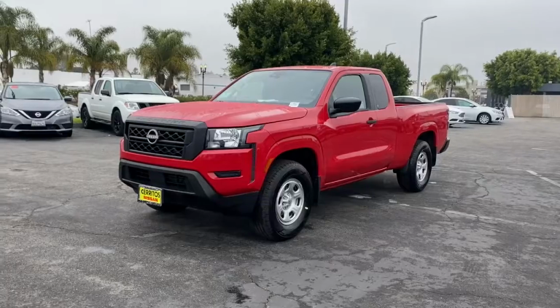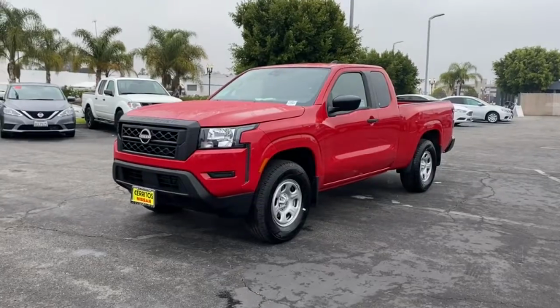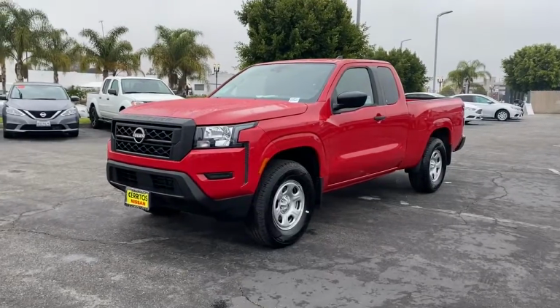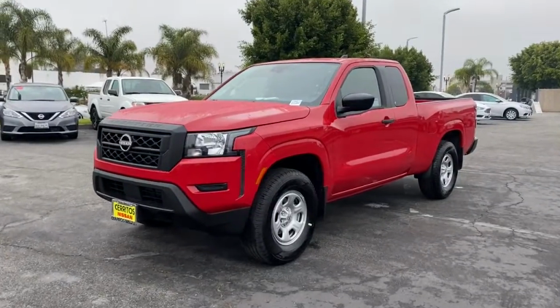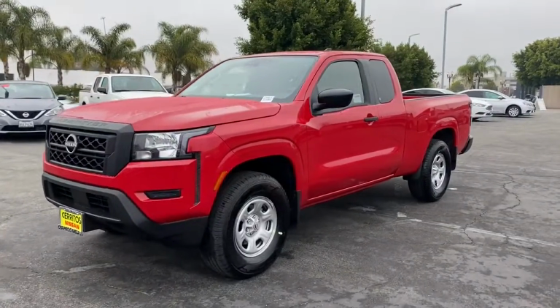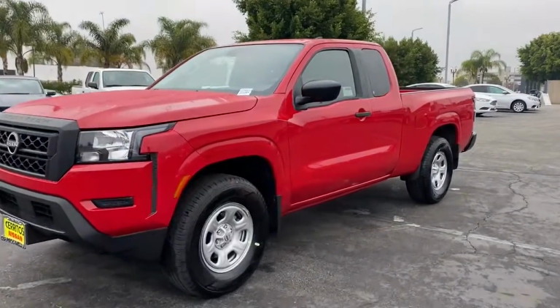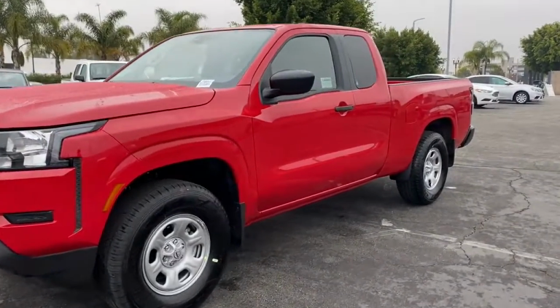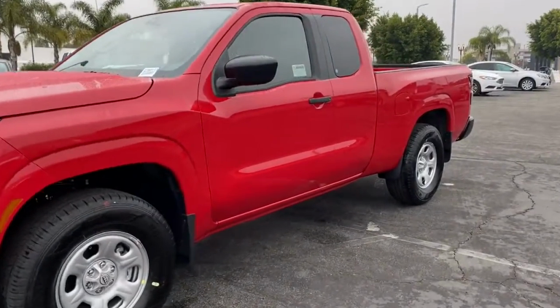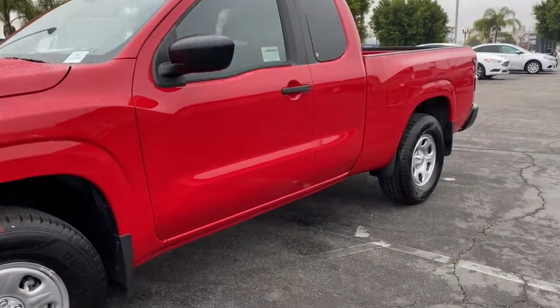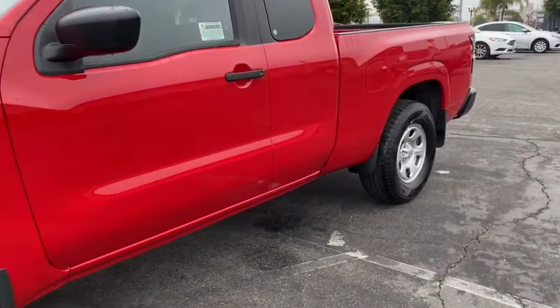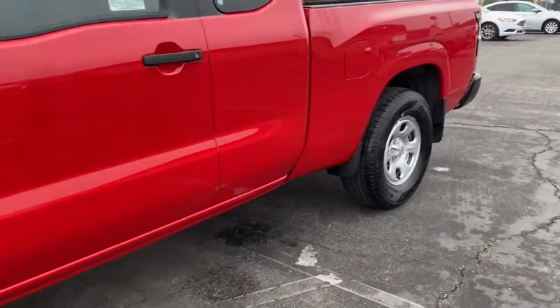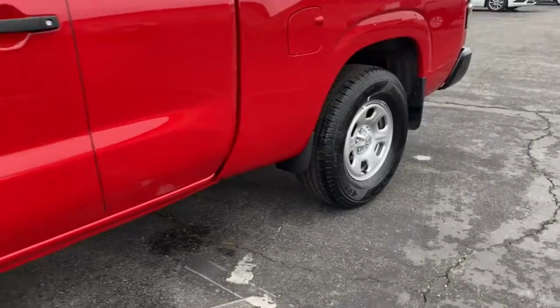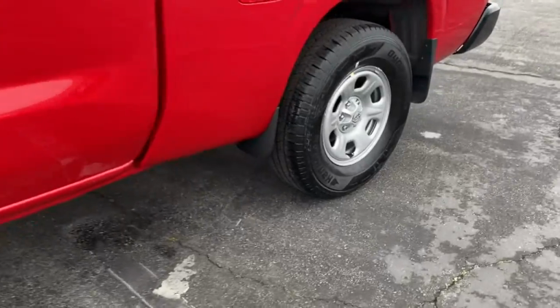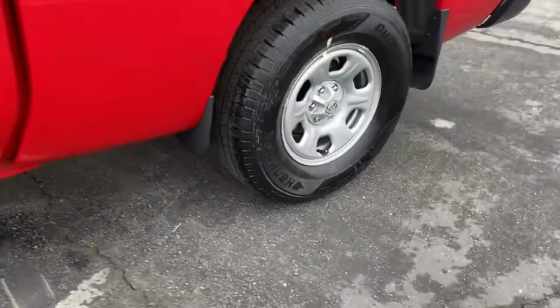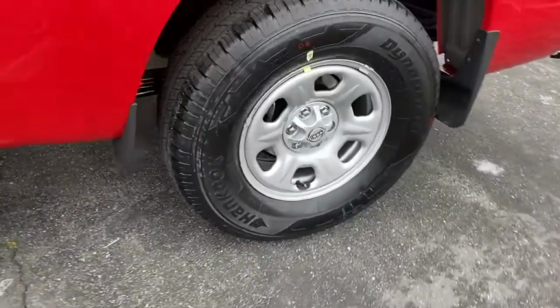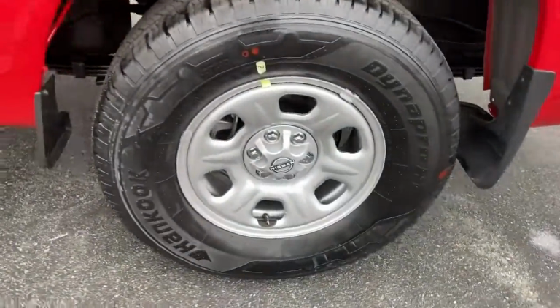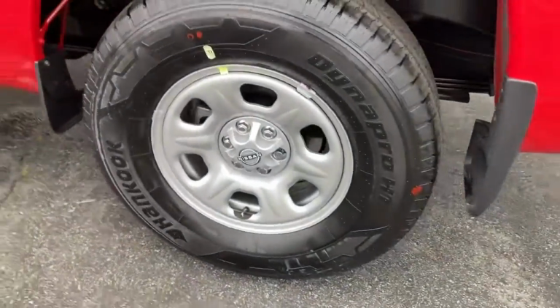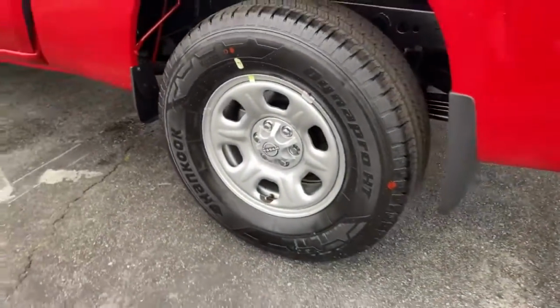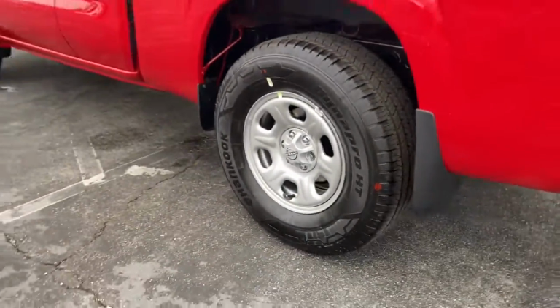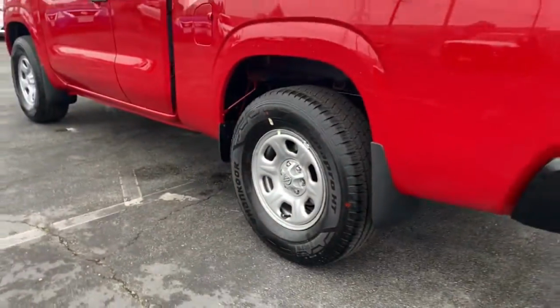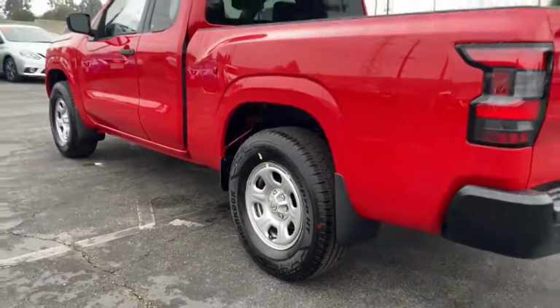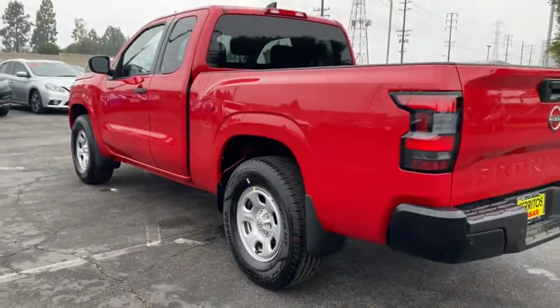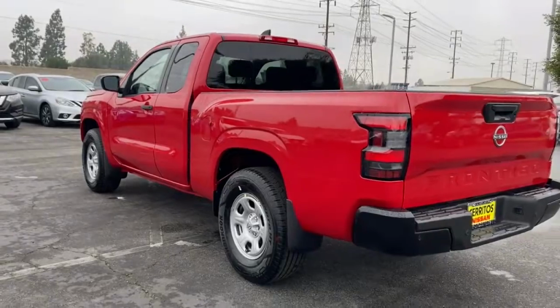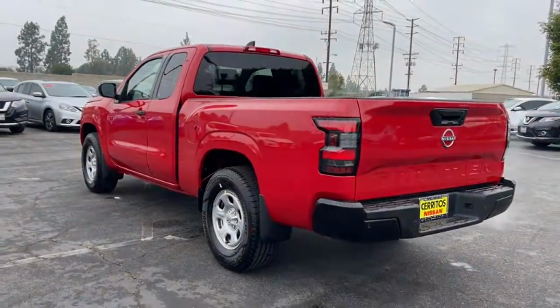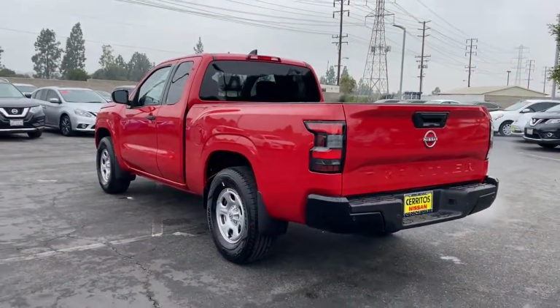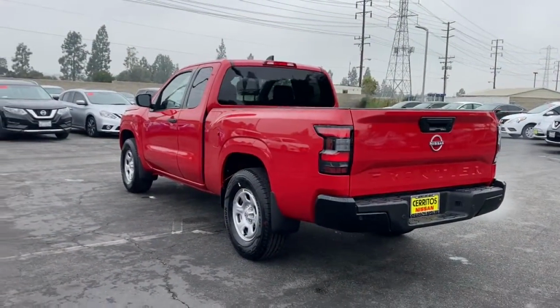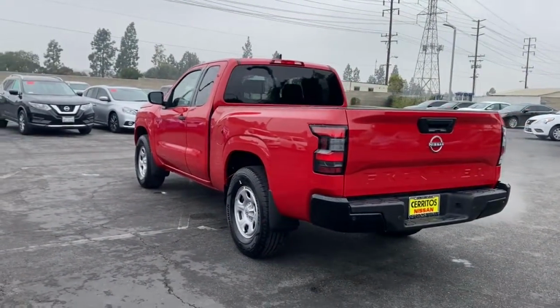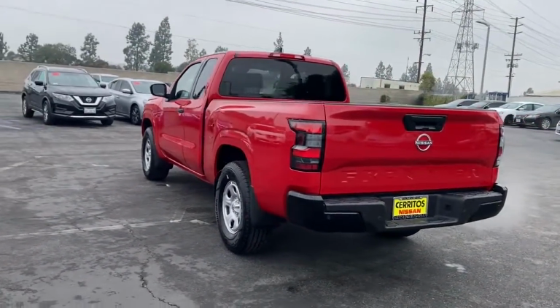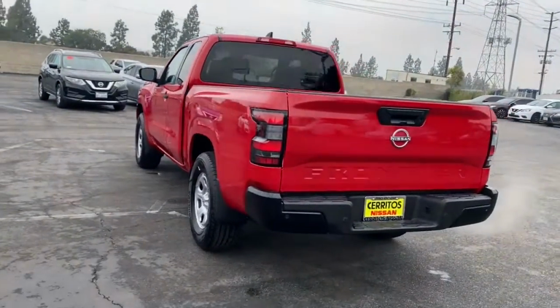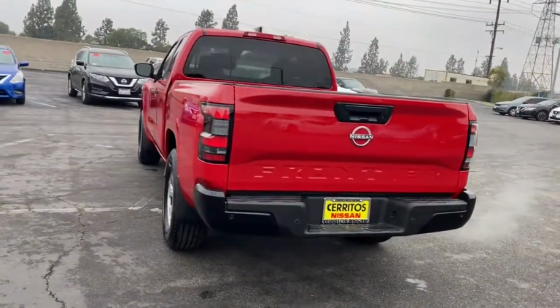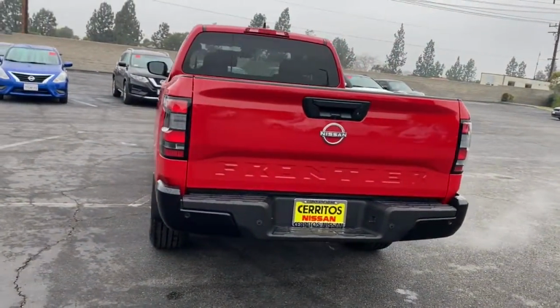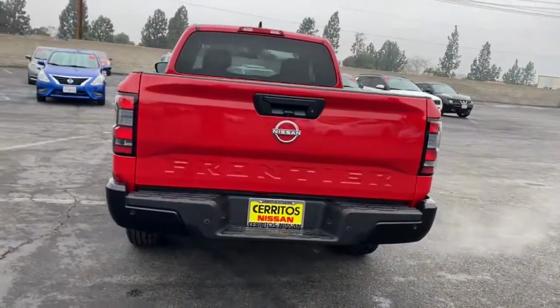Introducing the 2022 Nissan Frontier. Here's a hard-working Nissan Frontier, the midsize pickup that's durable, comfortable, and up to the task. Whether you're on the job site or hitting the trail, this rugged partner has your back.